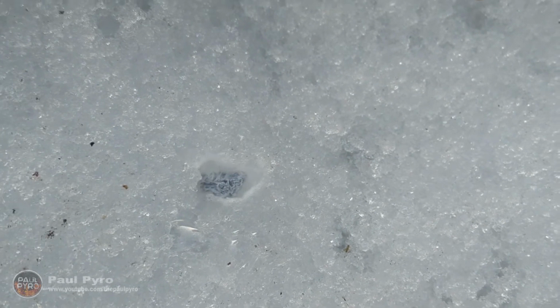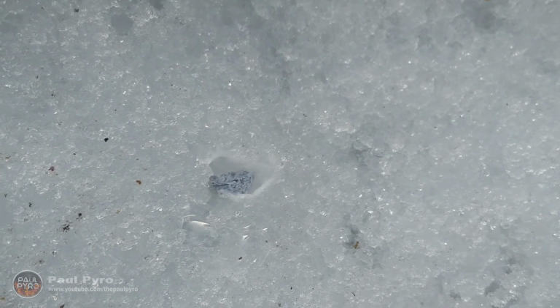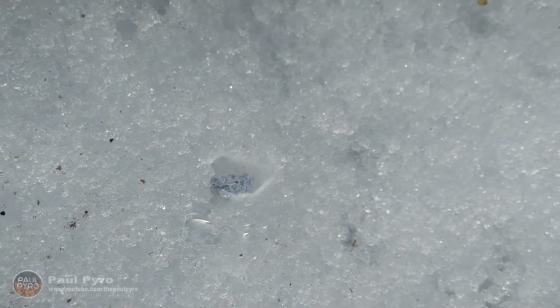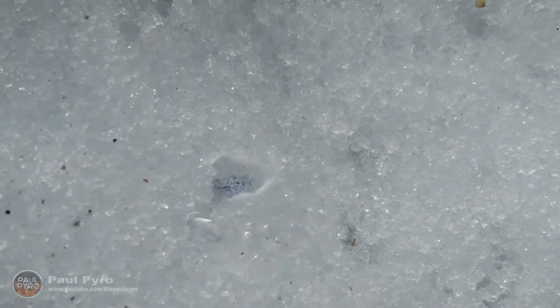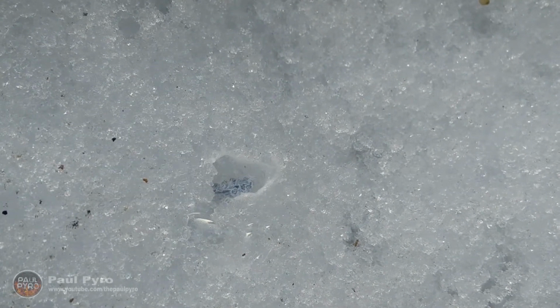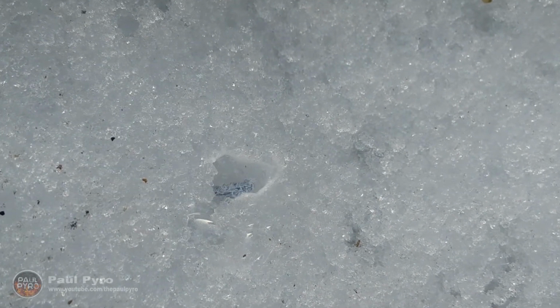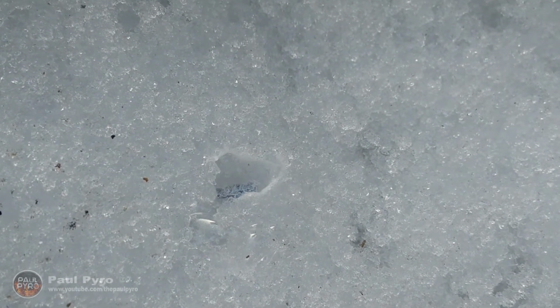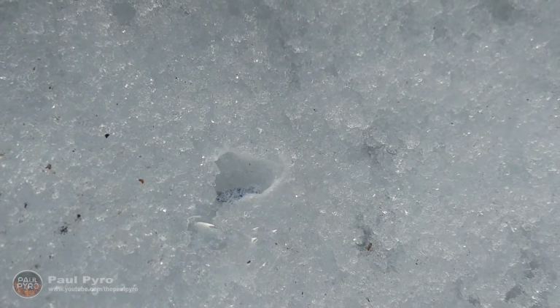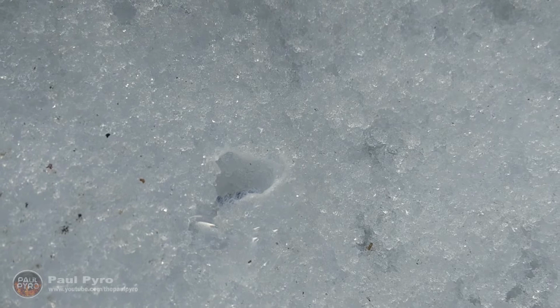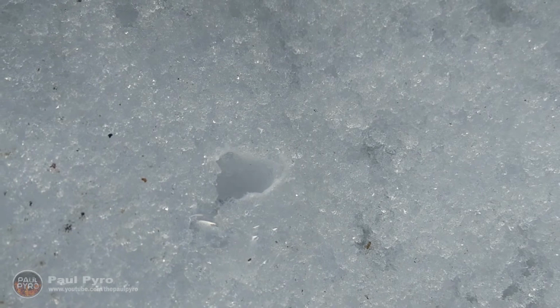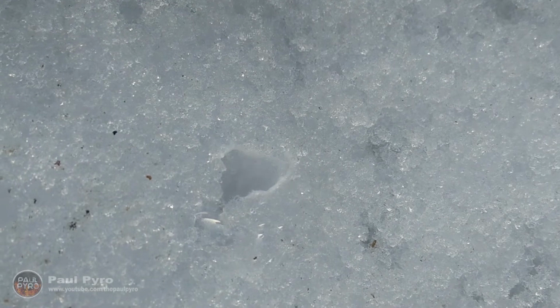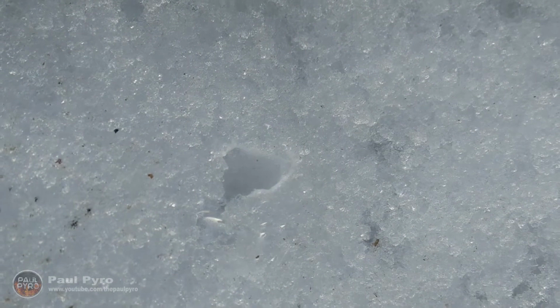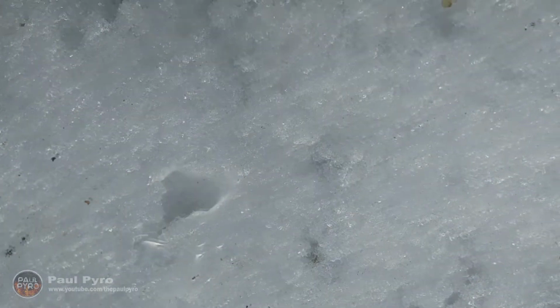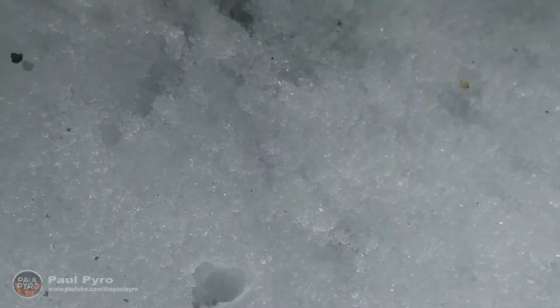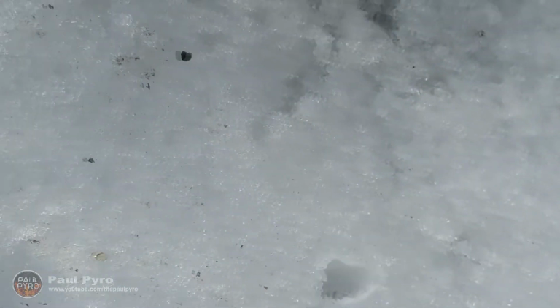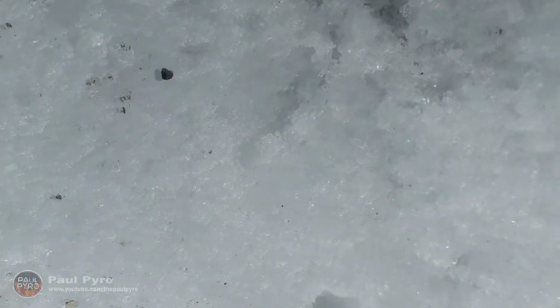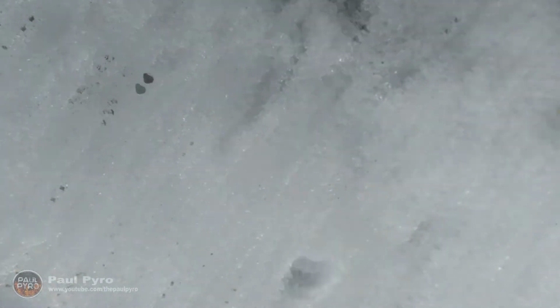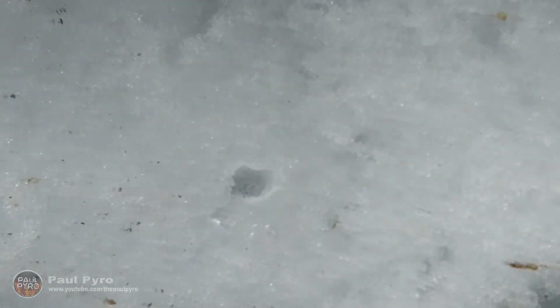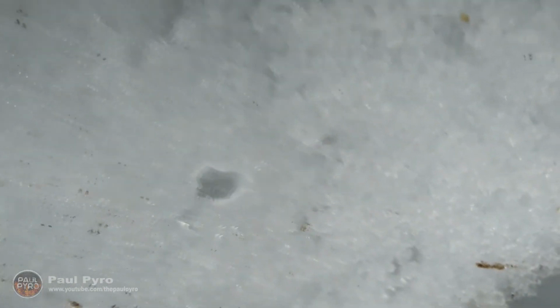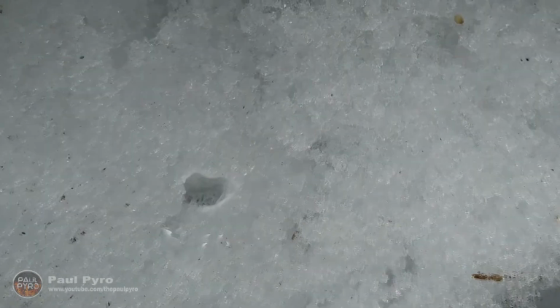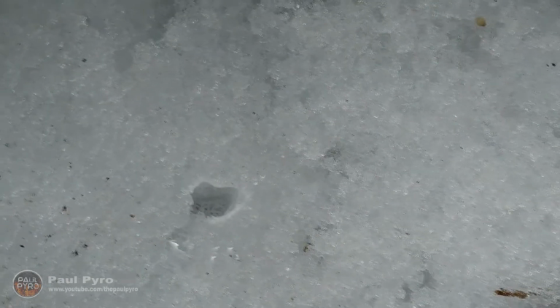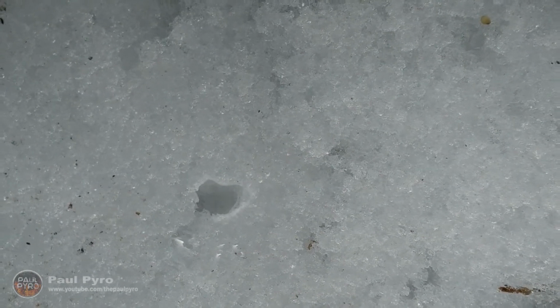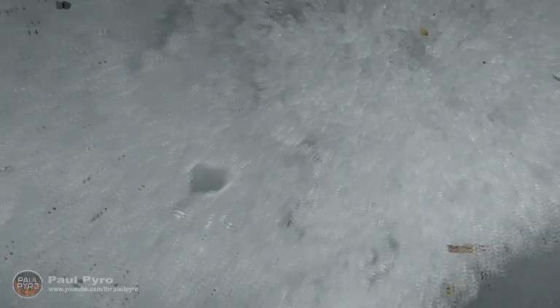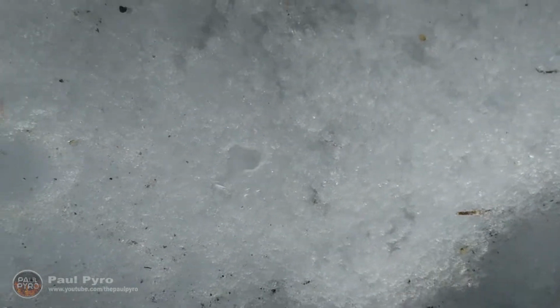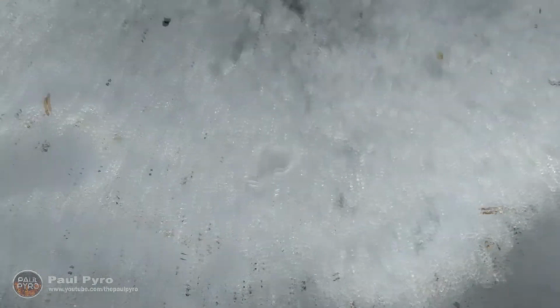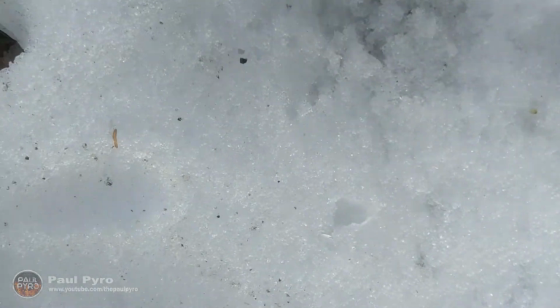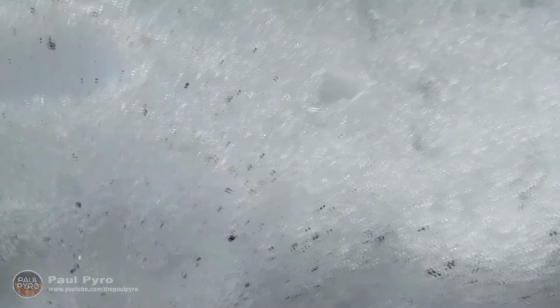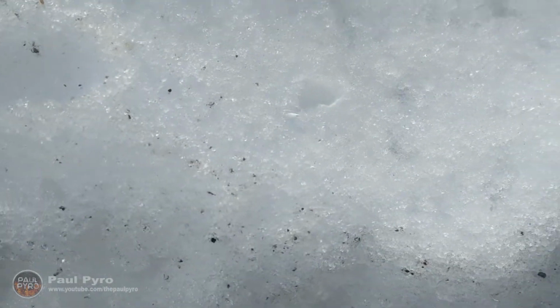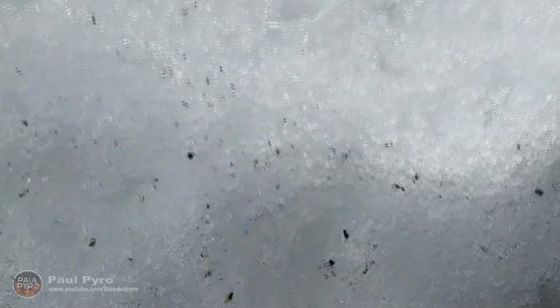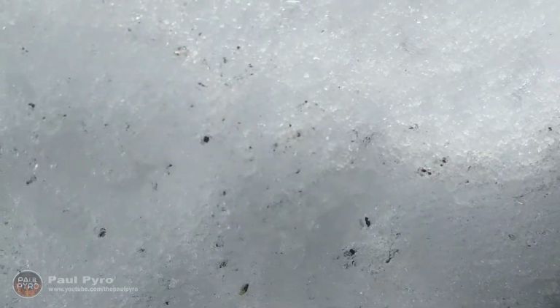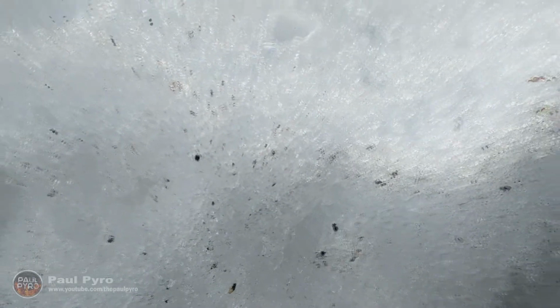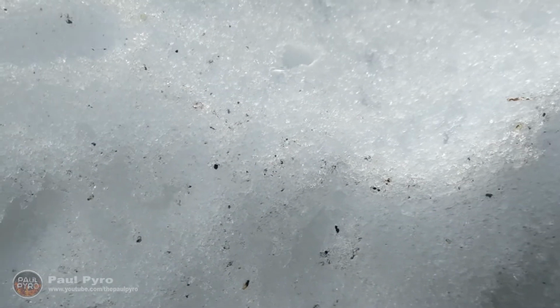However, once the reaction started, it accelerated rapidly and melted through 8 inches of snow and ice. This delayed reaction is due to several factors: one being the thick oxidation layer between the calcium and the snow, and another being that the temperature is so cold for the reaction to take place.